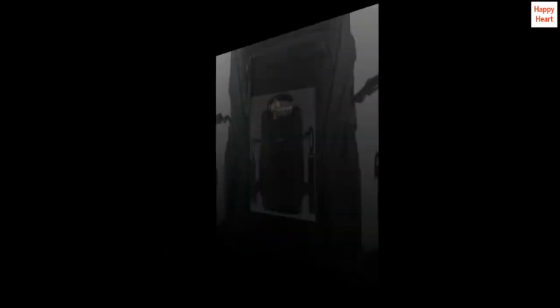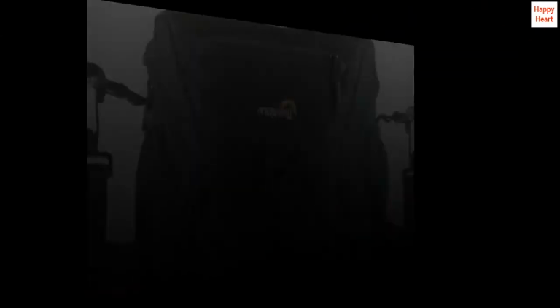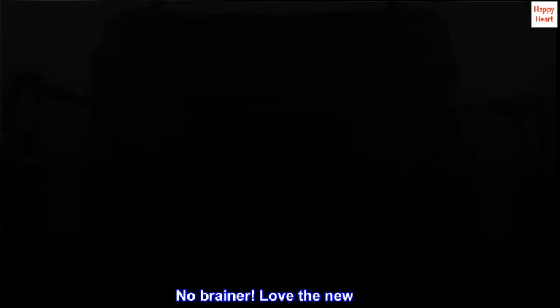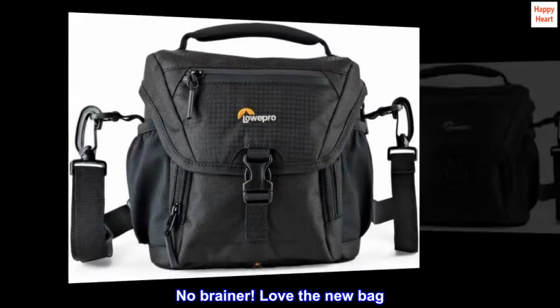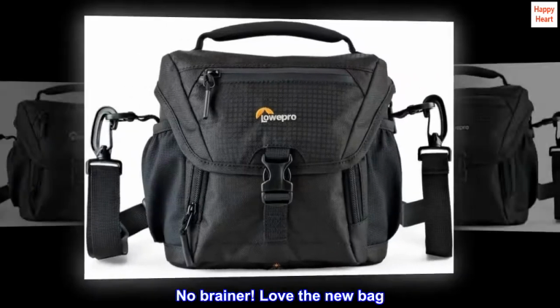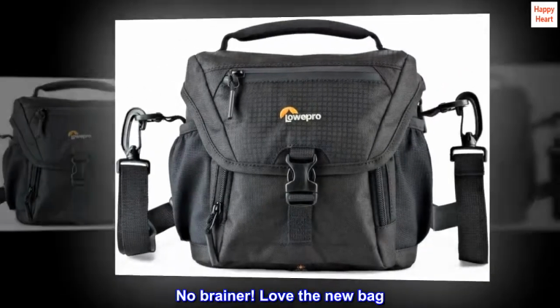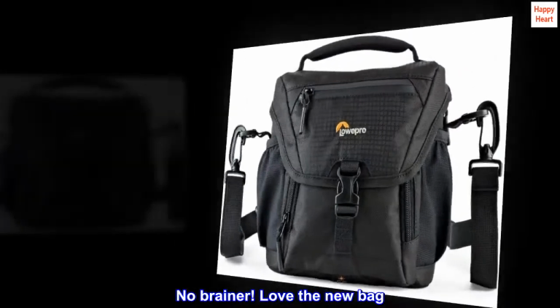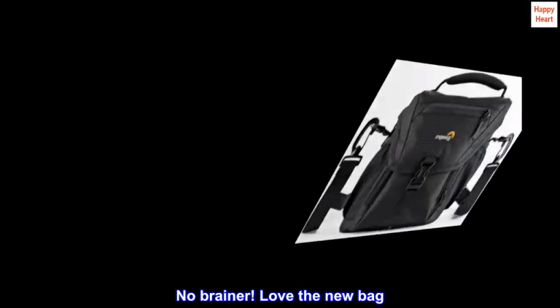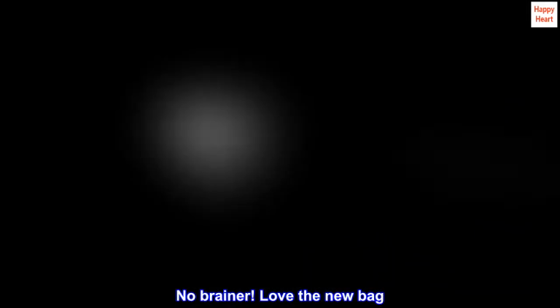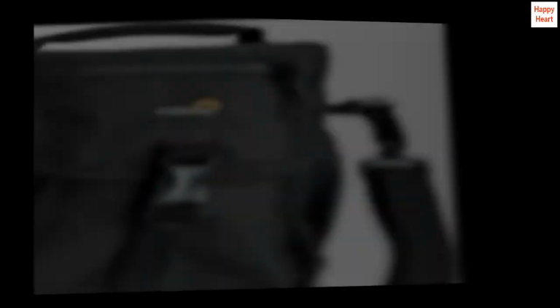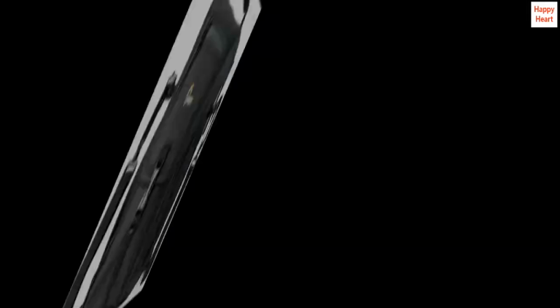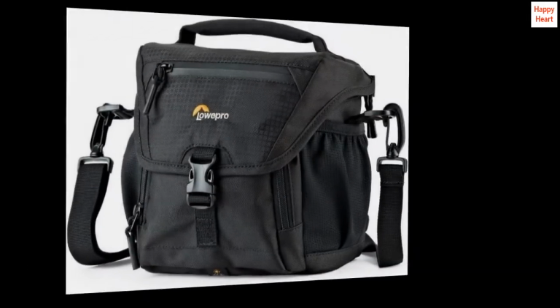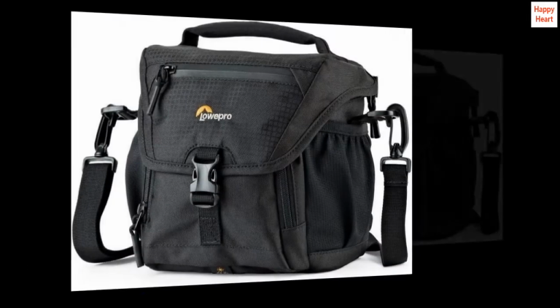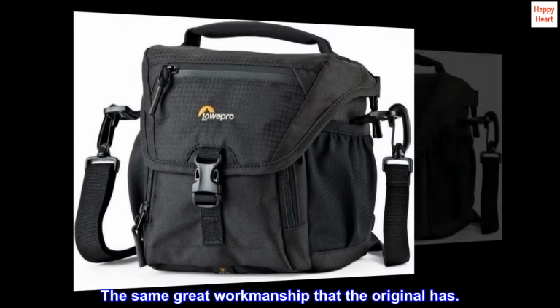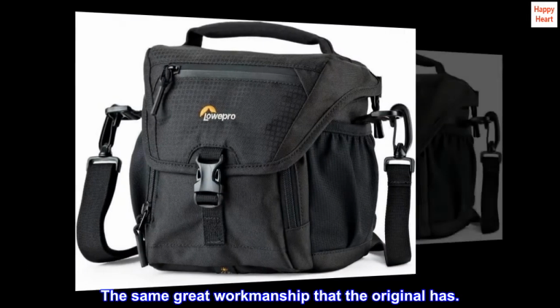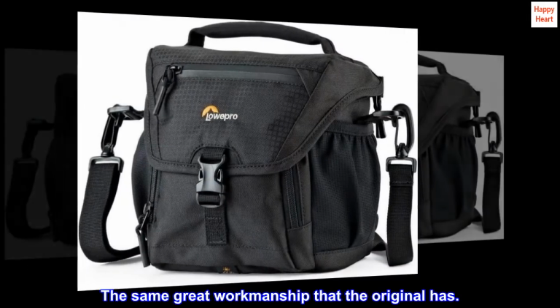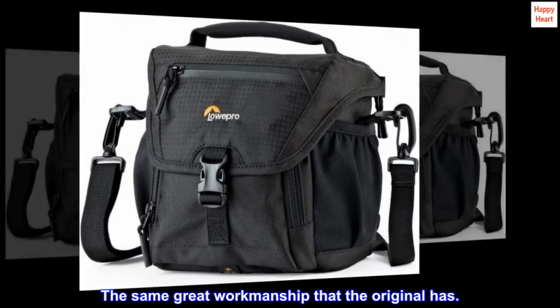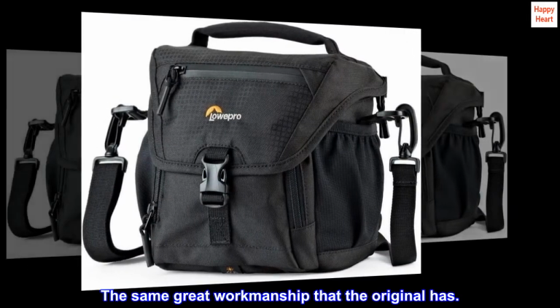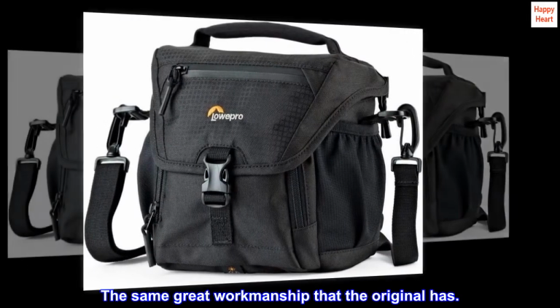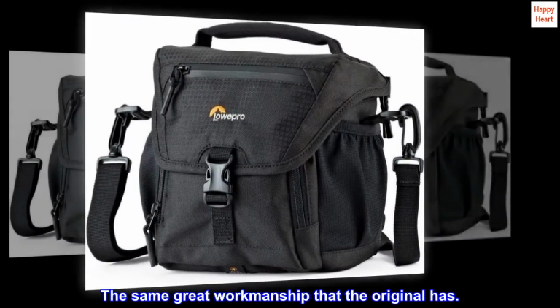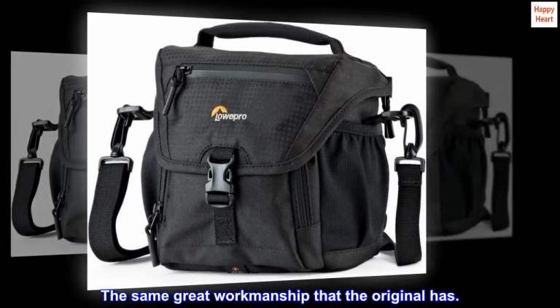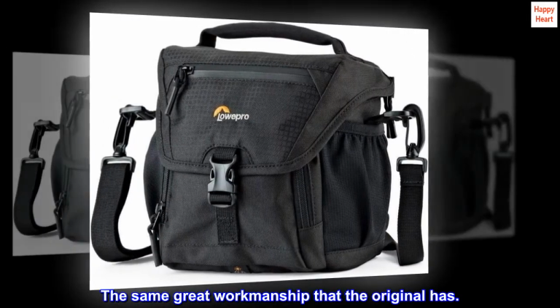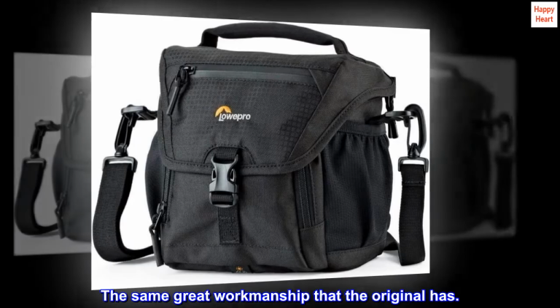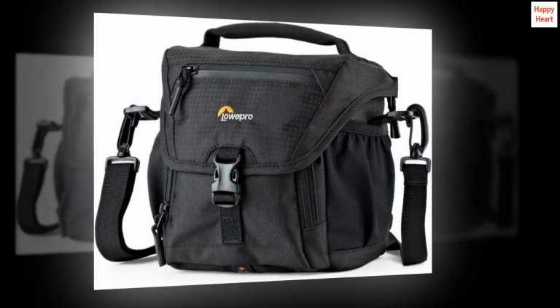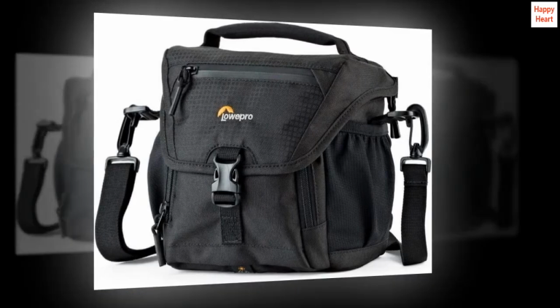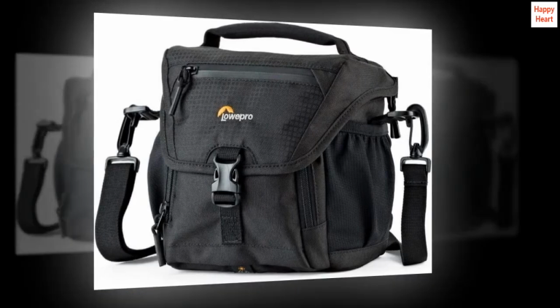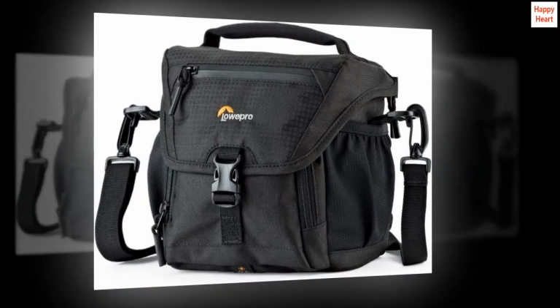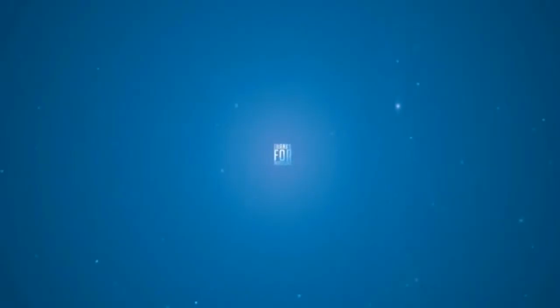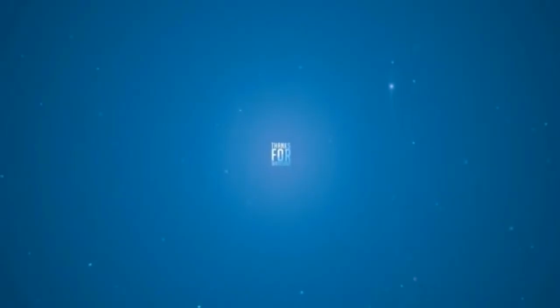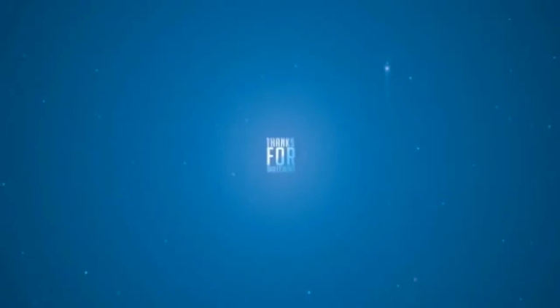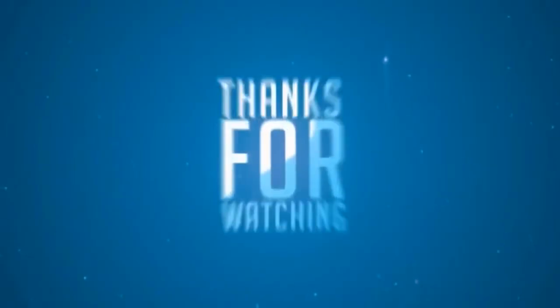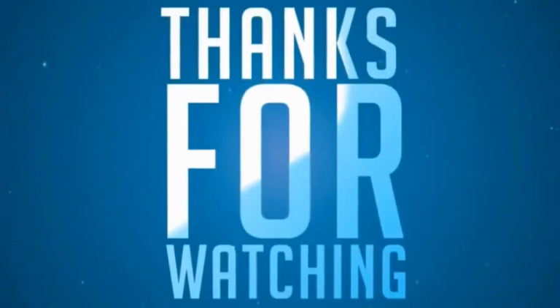No-brainer. Love the new bag — the same great workmanship that the original has.